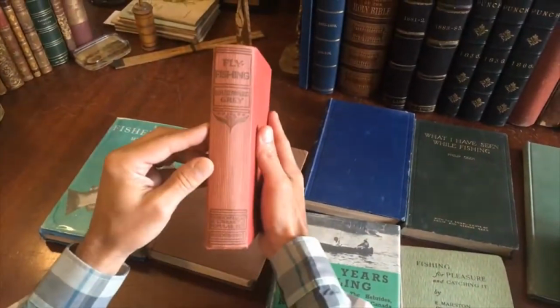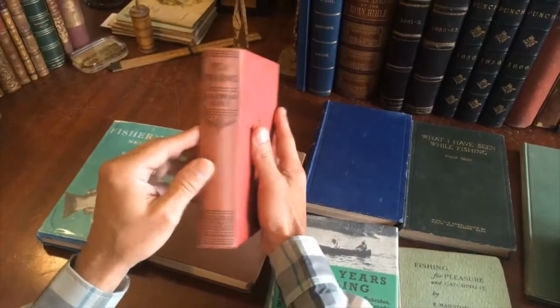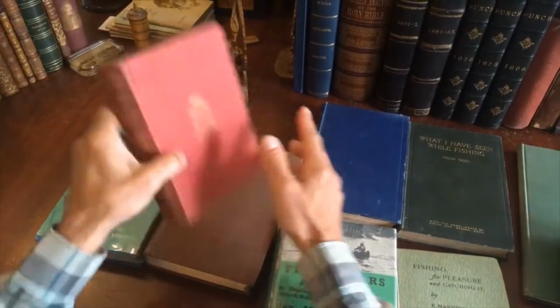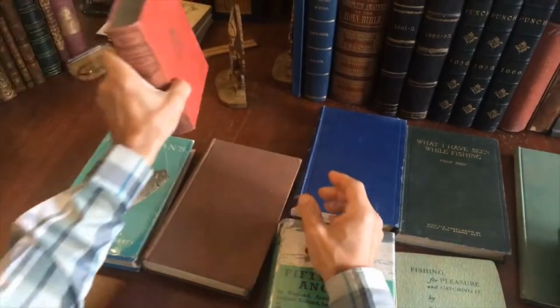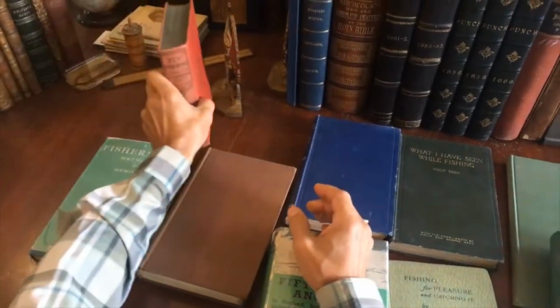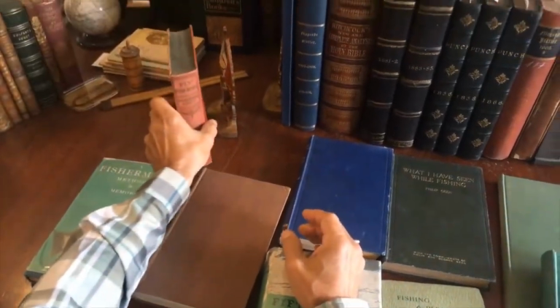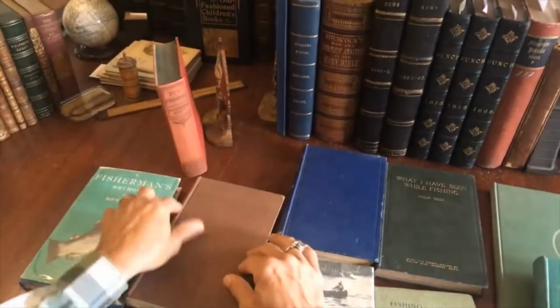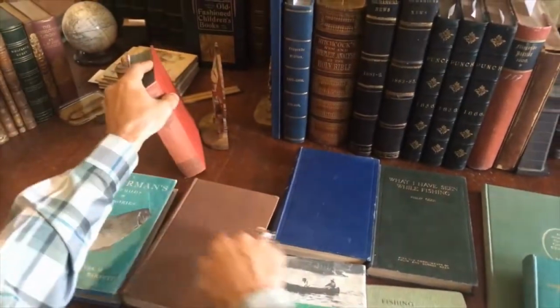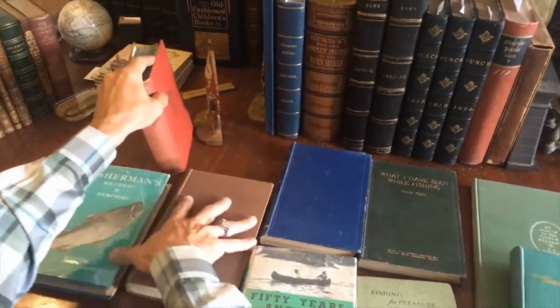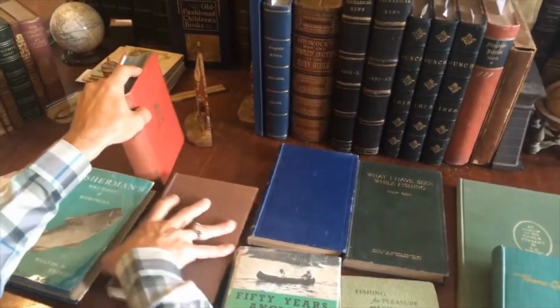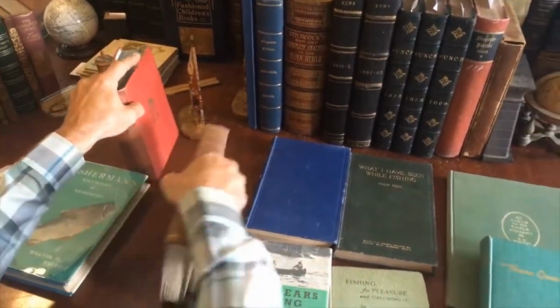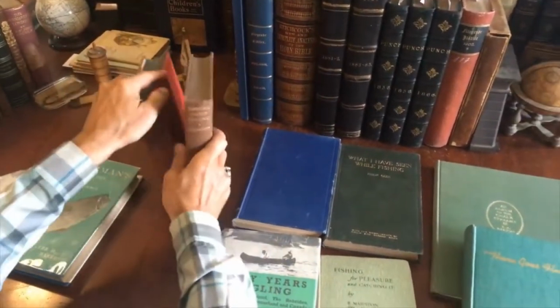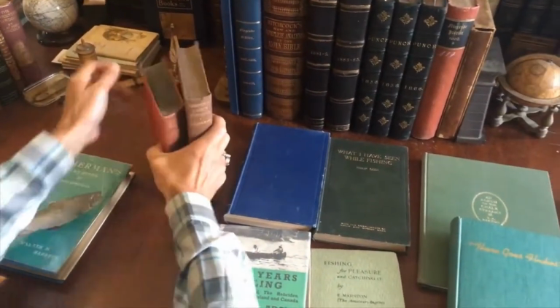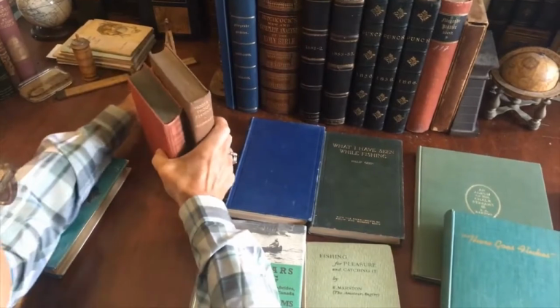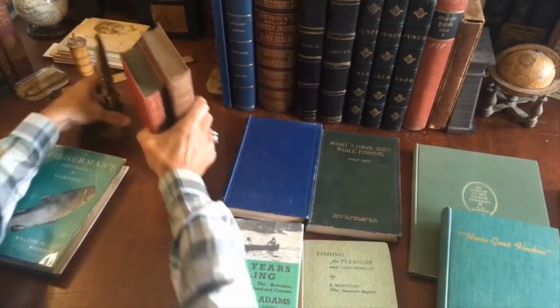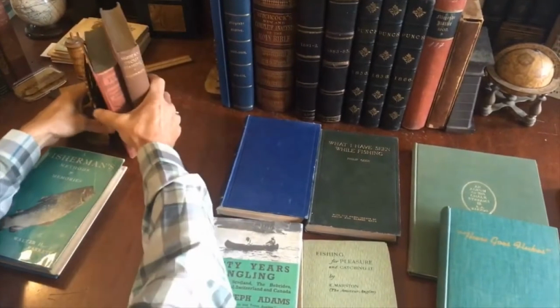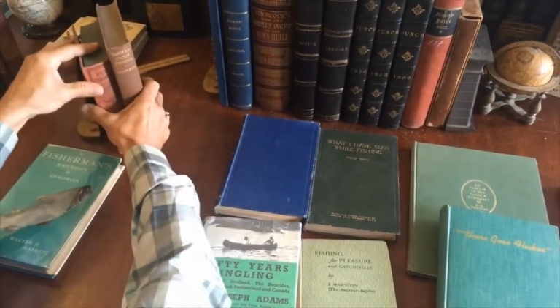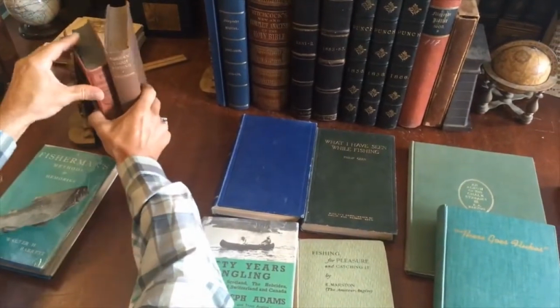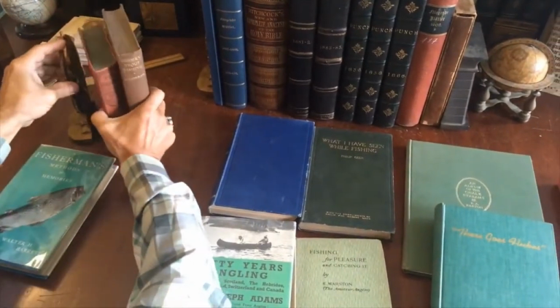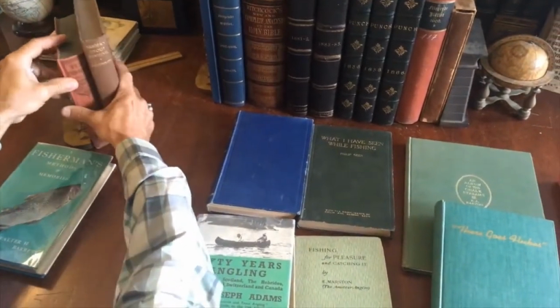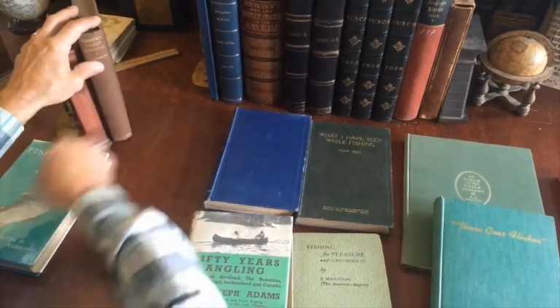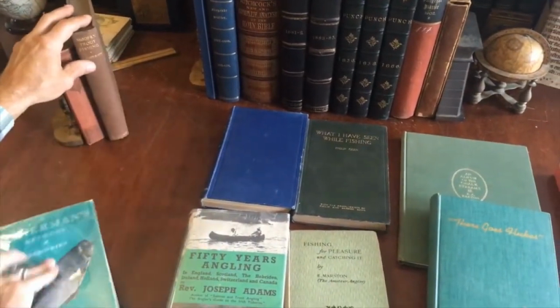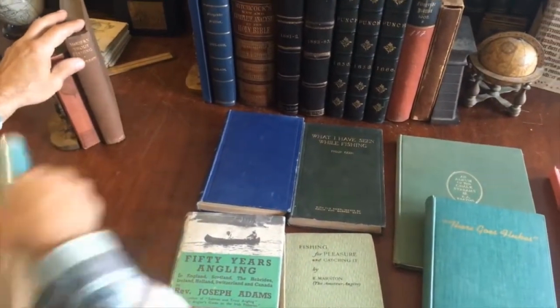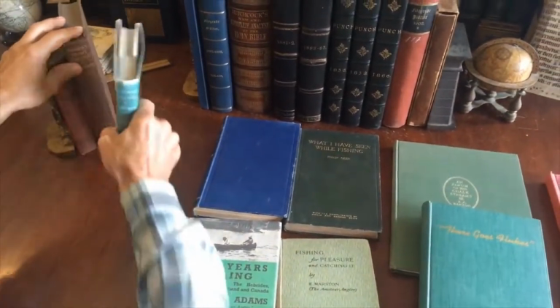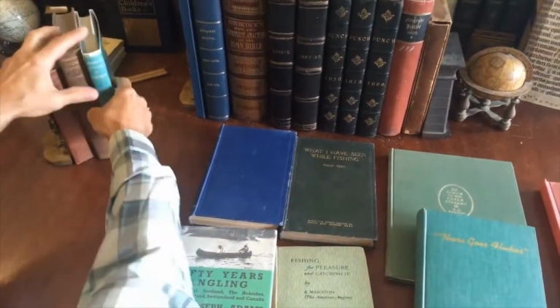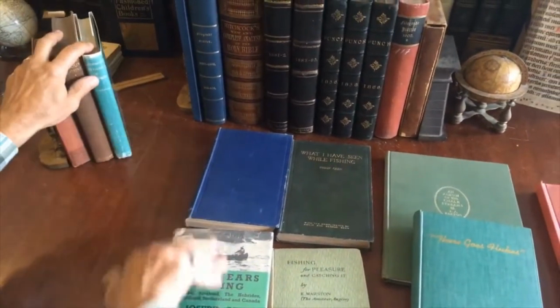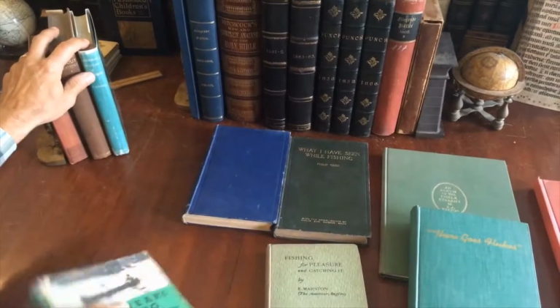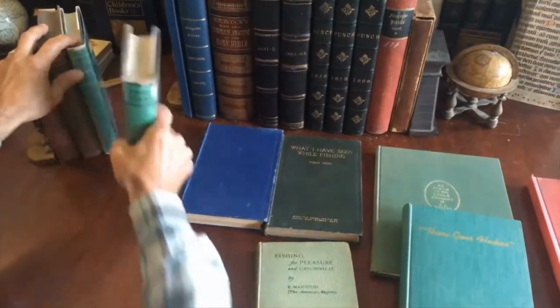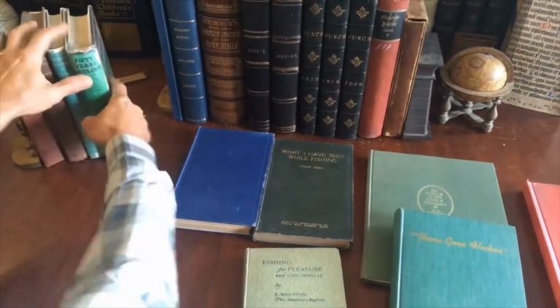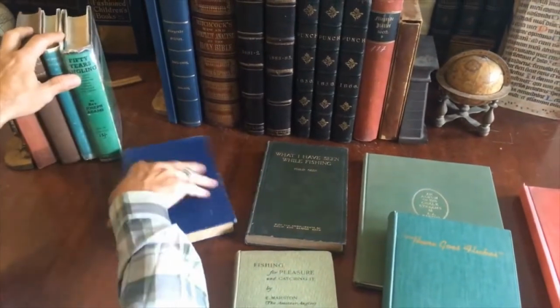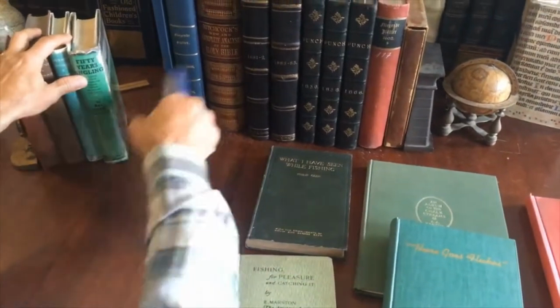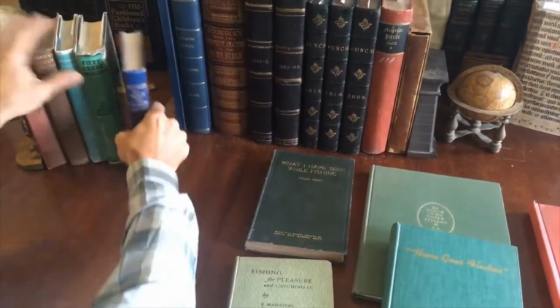I see here this rear hinge is cracked. And so, this group of all of these books related to fishing is available now as a single lot online from me, Brian Demambro.